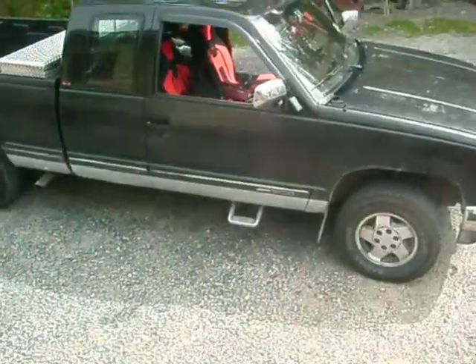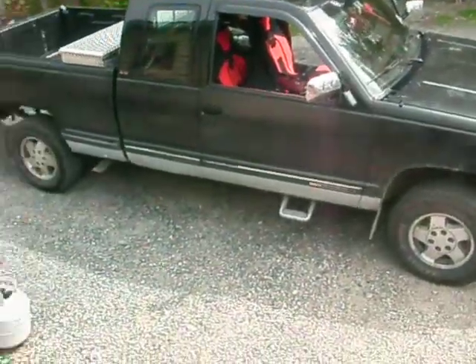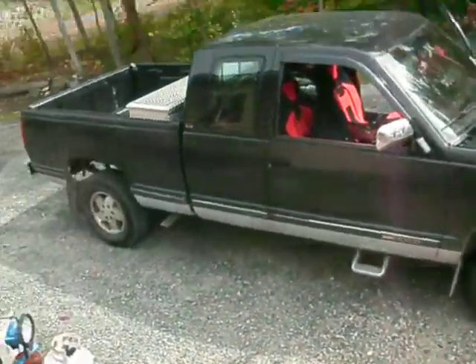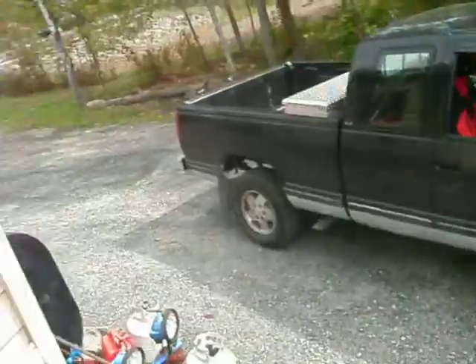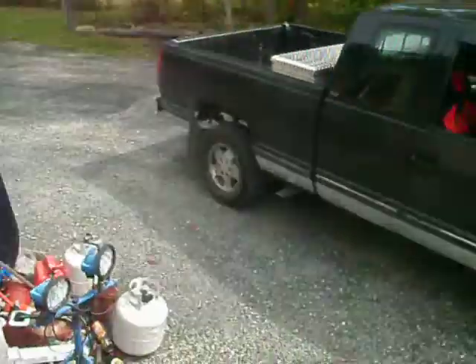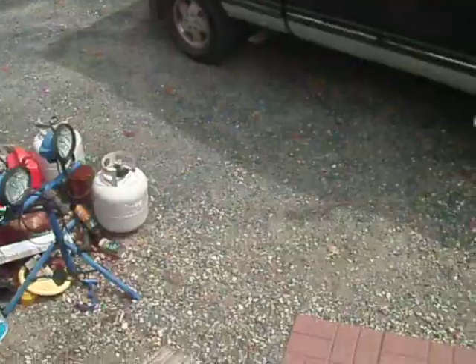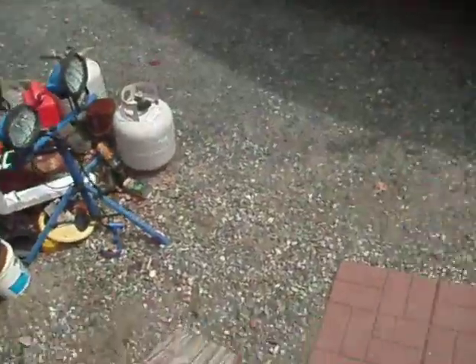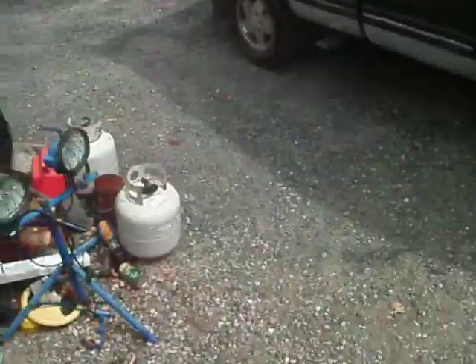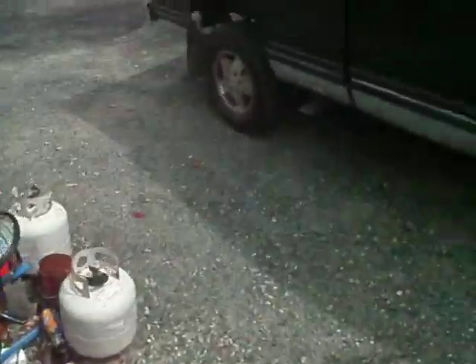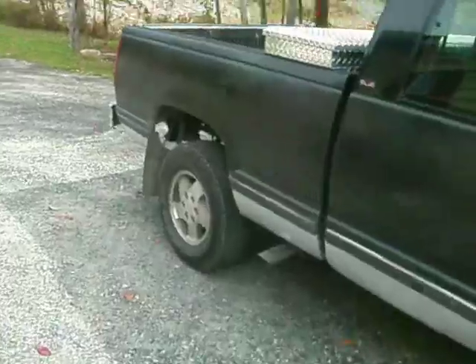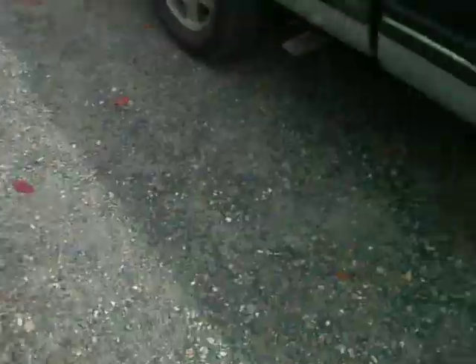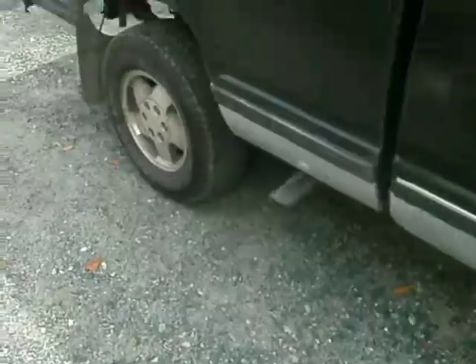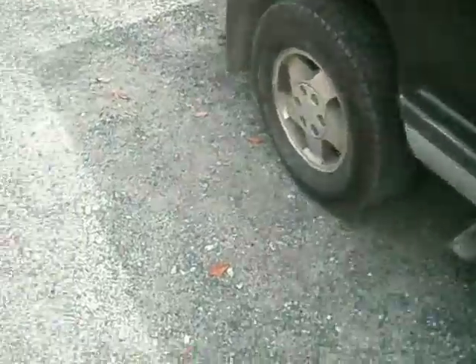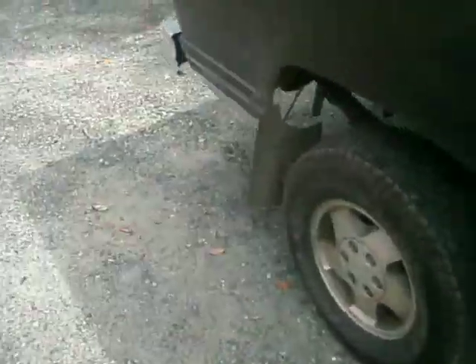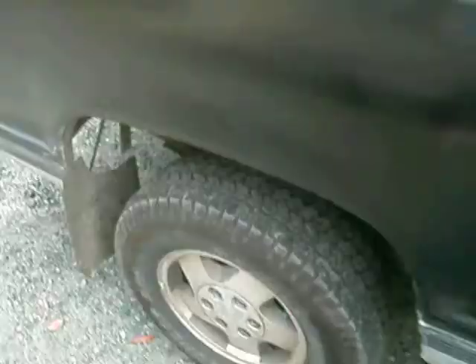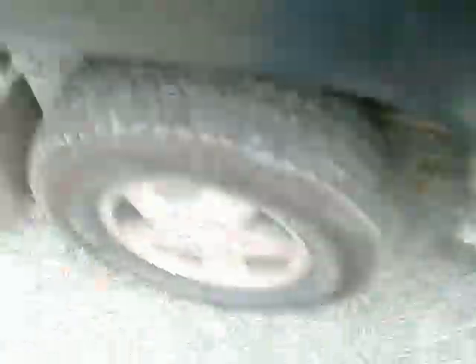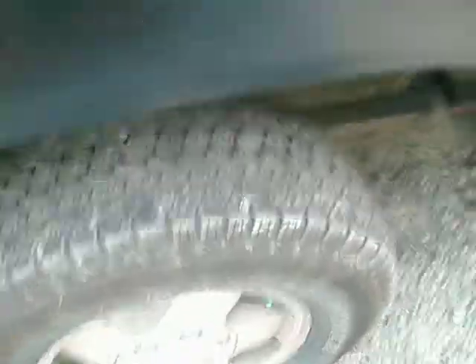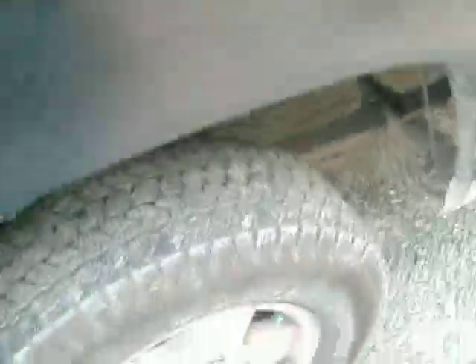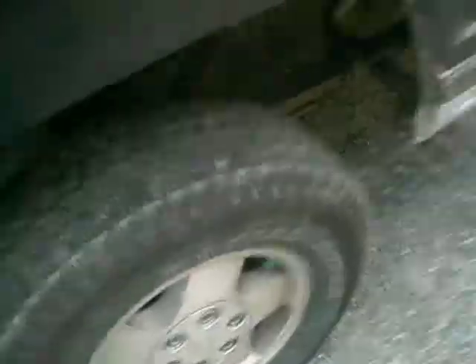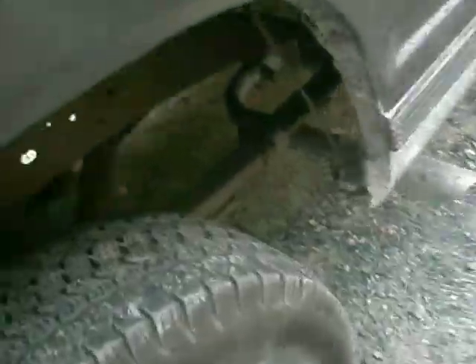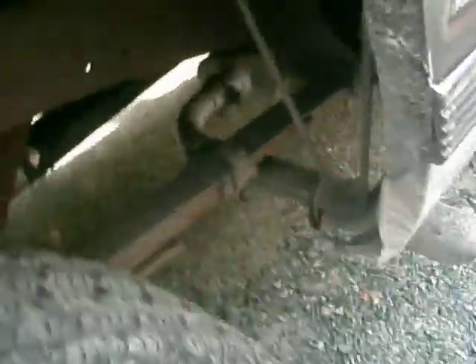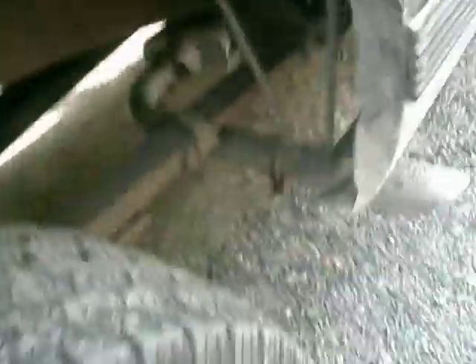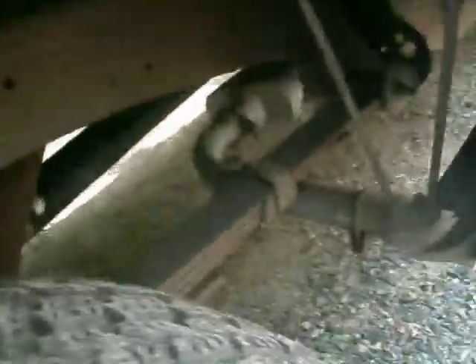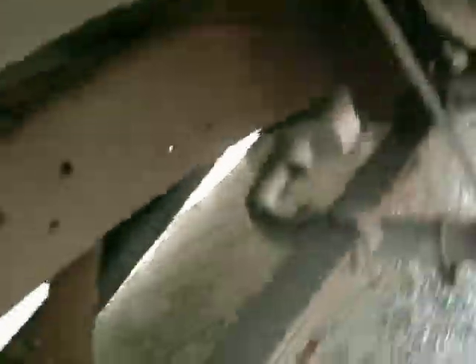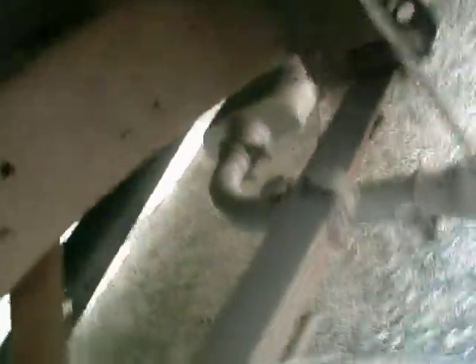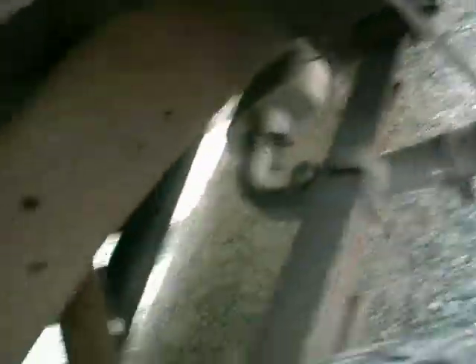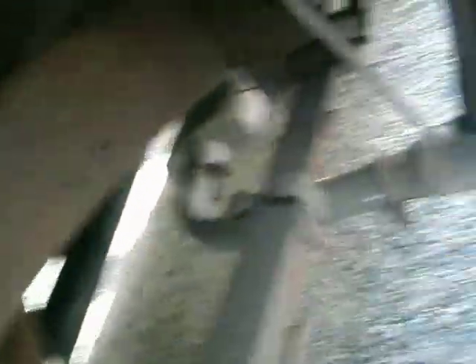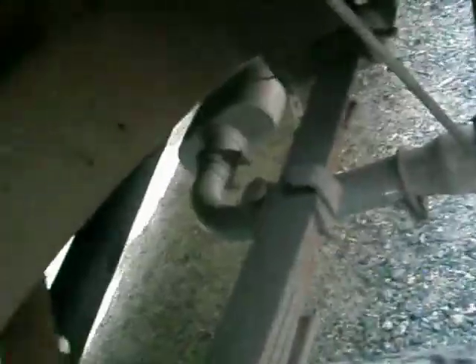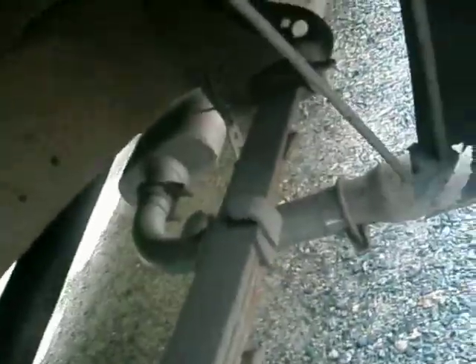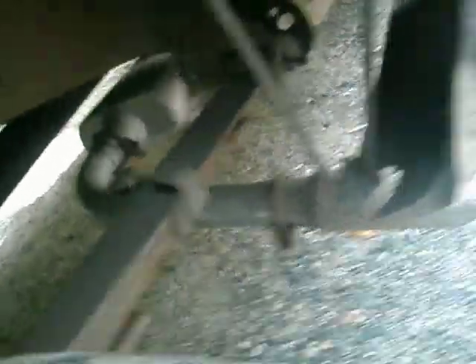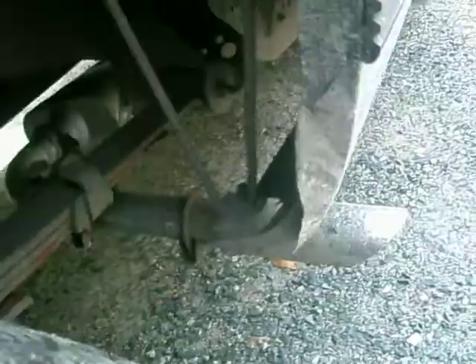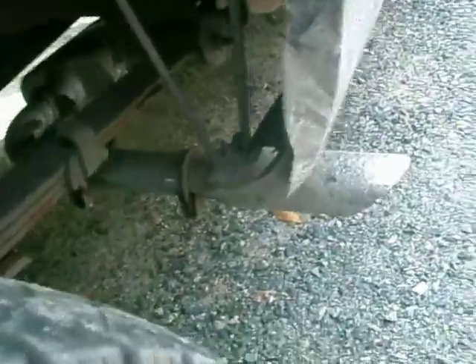Hello, YouTube viewers. I've done a few things different to my truck since the last video. I put that Cherry Bomb Pearl on, like you know, and it still wasn't like how I wanted it, so I just put it out before the rear wheel, made it a little more louder.